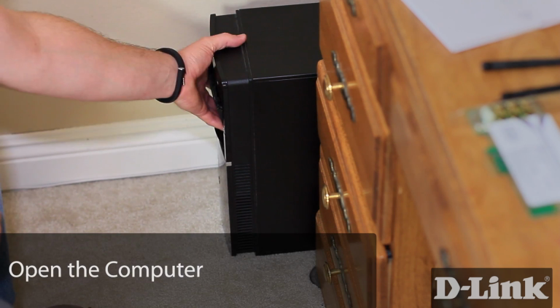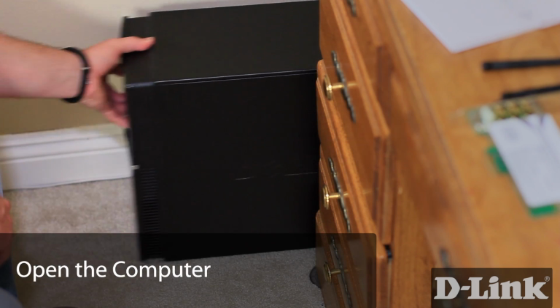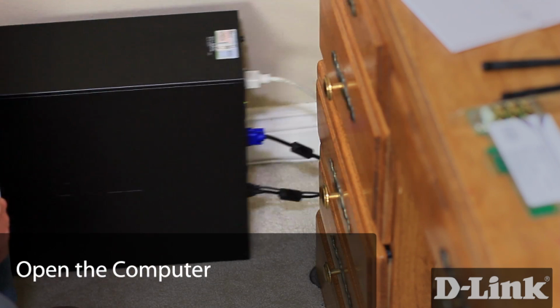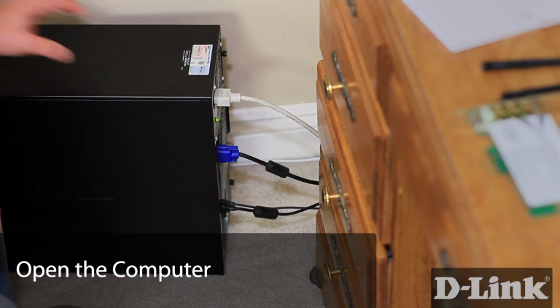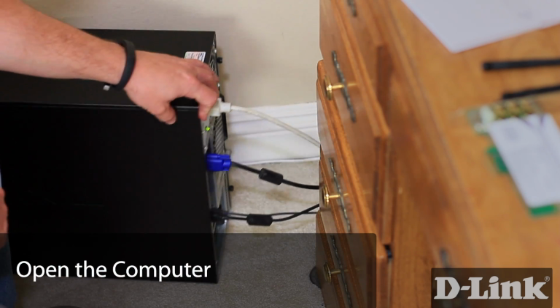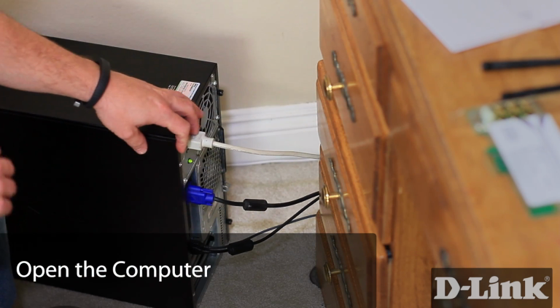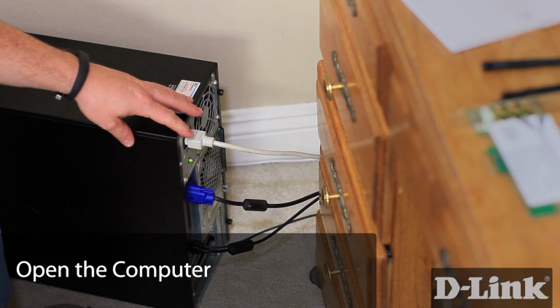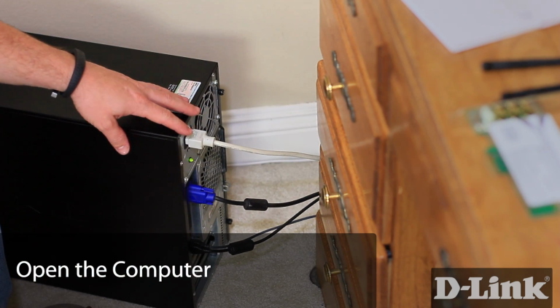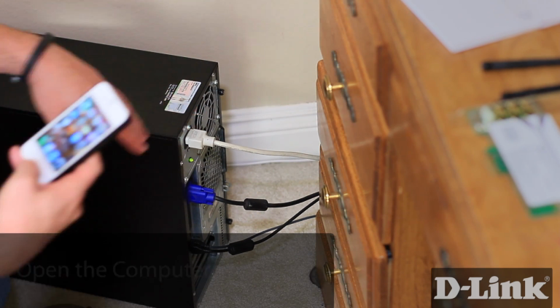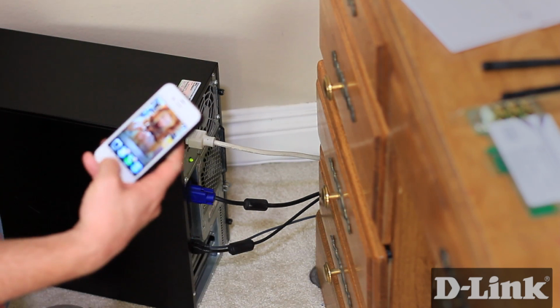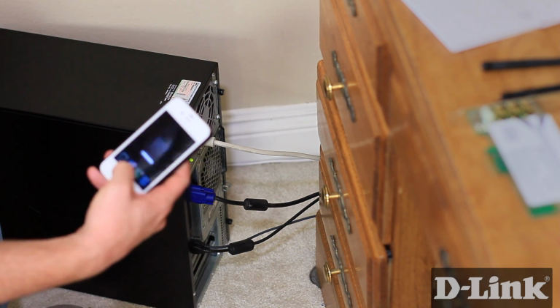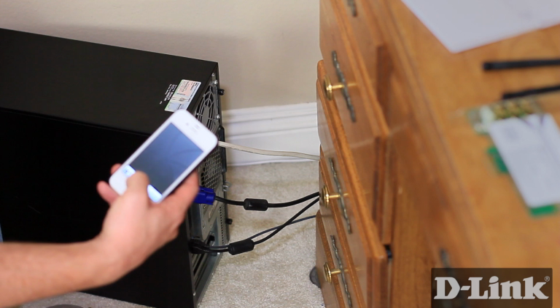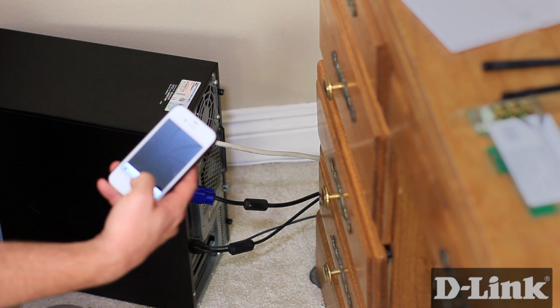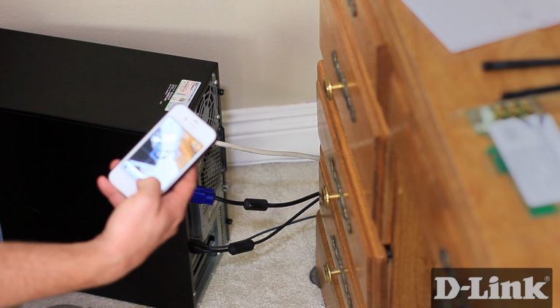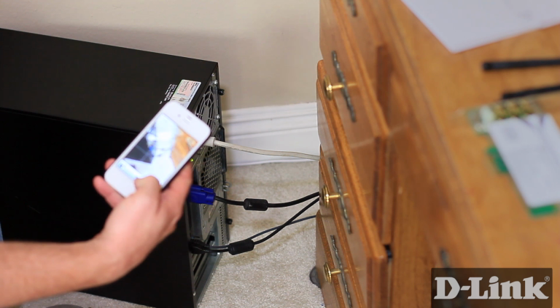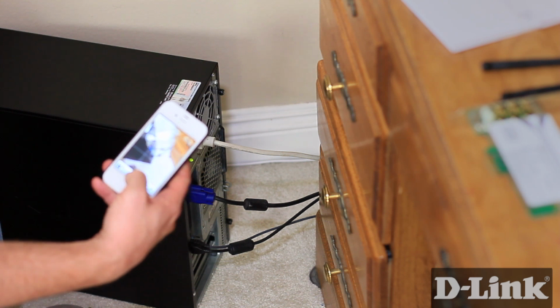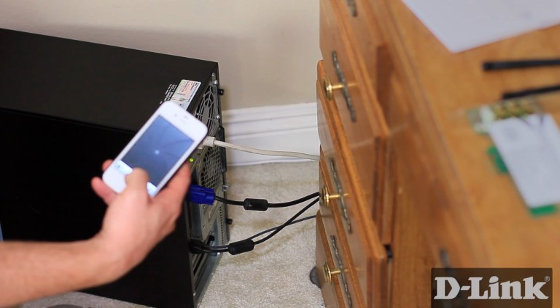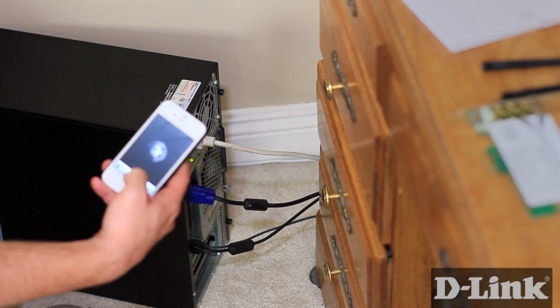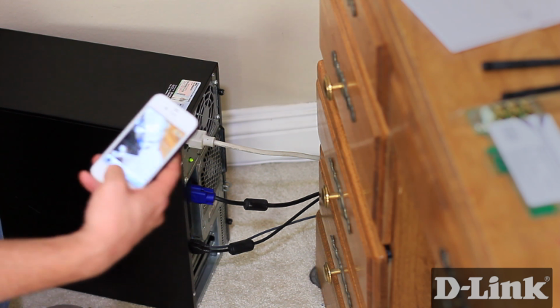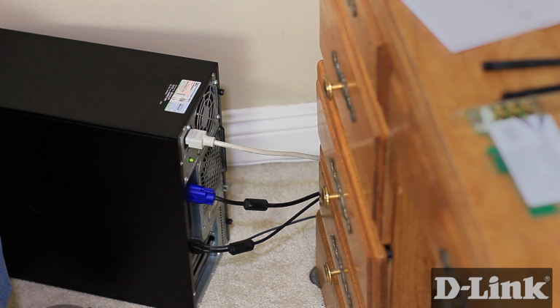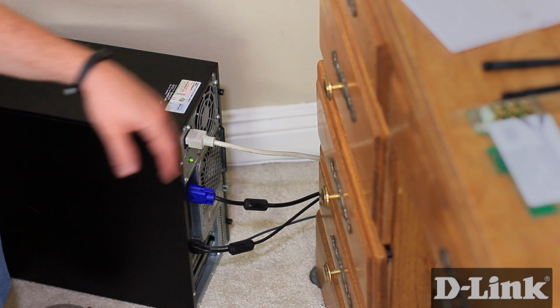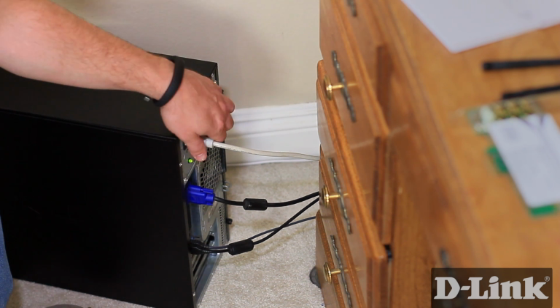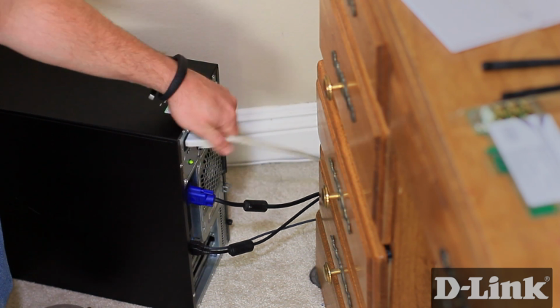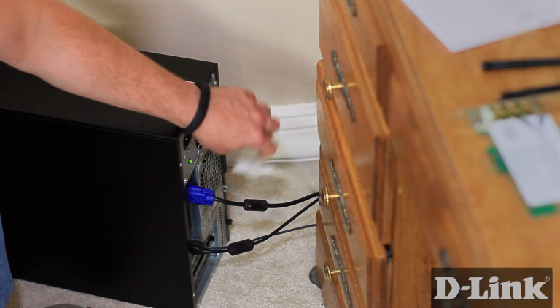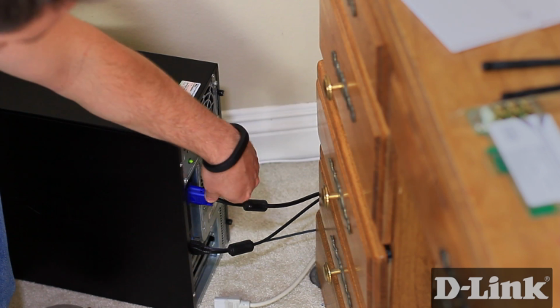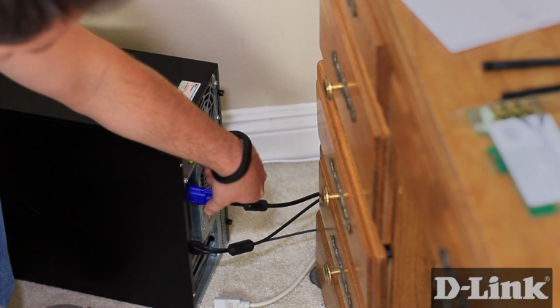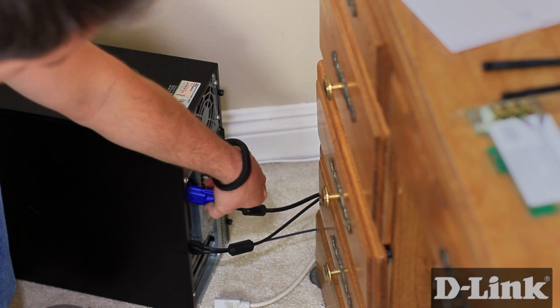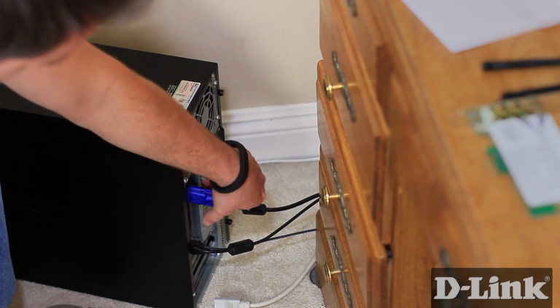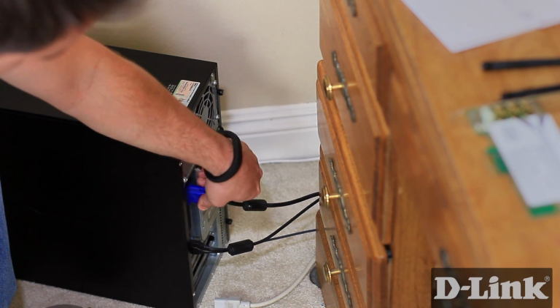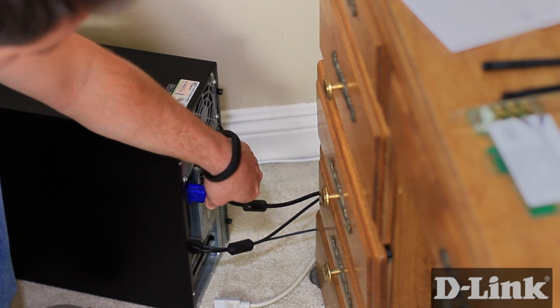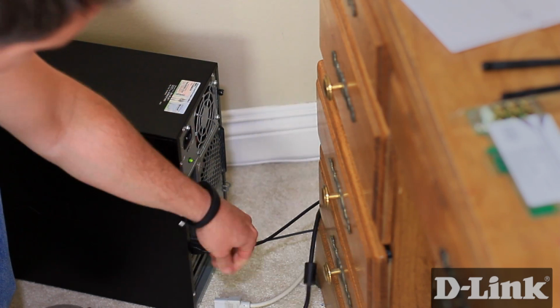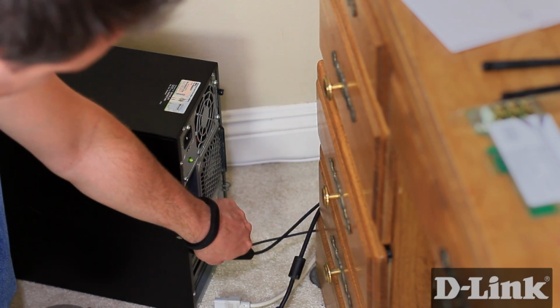Now shut down your computer, but before unplugging any cables, it might be useful to snap a quick photo to make sure that you know where all the cables plug in after you're all finished. Unplug all the cables, including the power, monitor, ethernet cable, and any USB cables you may have.